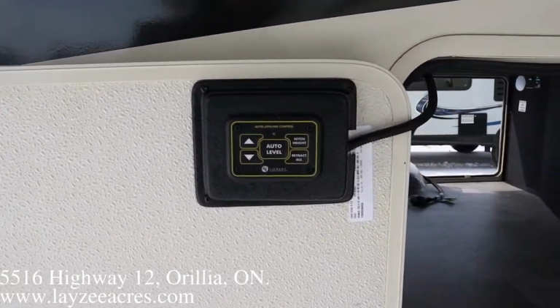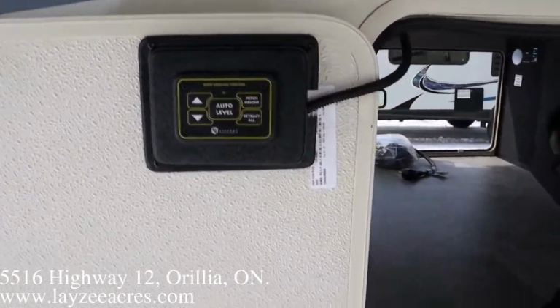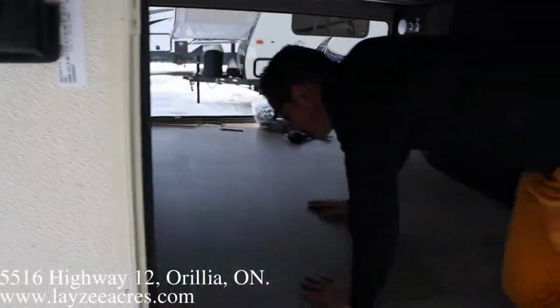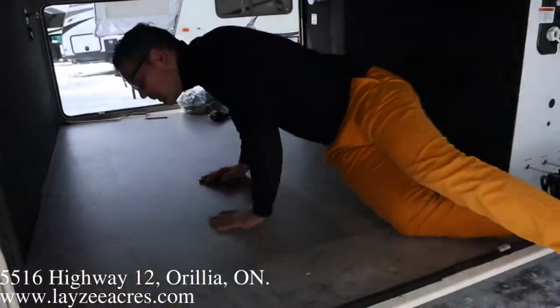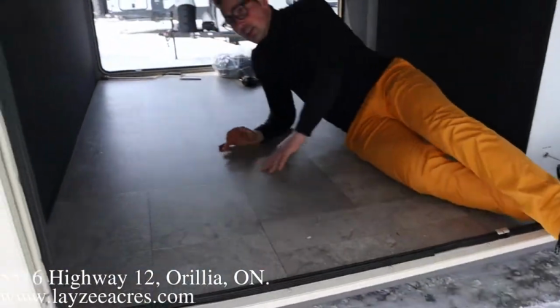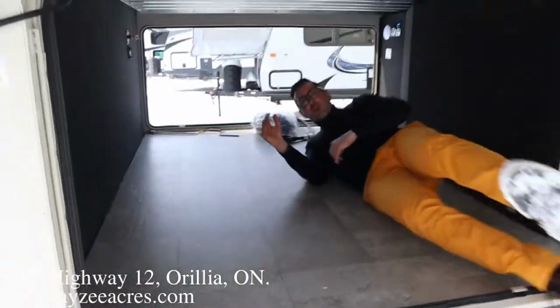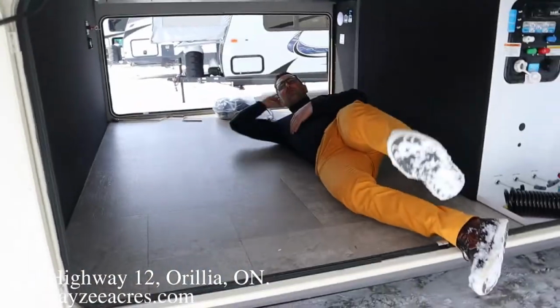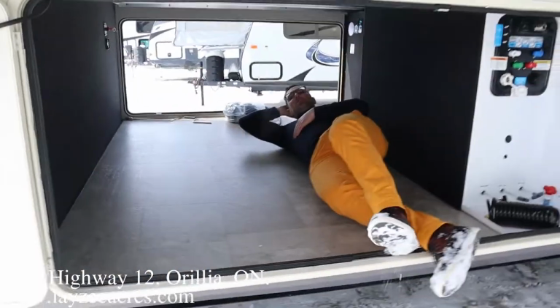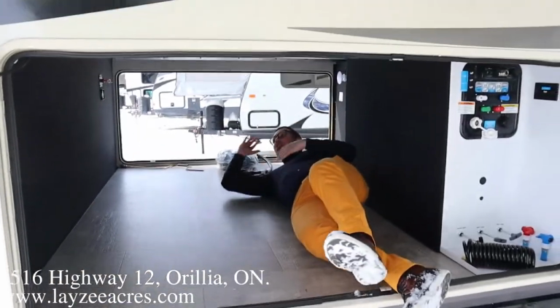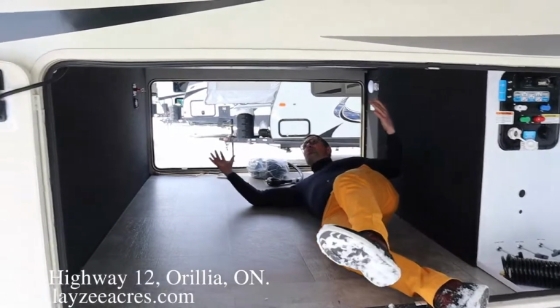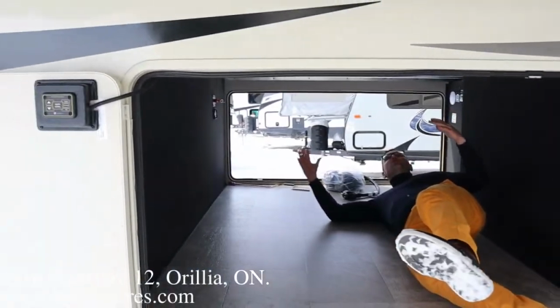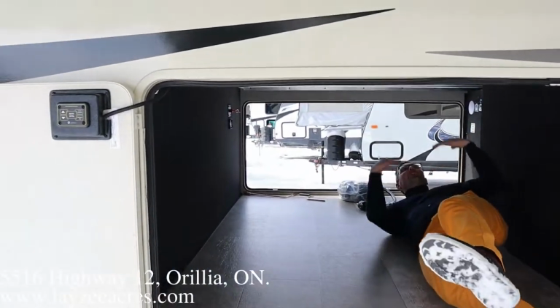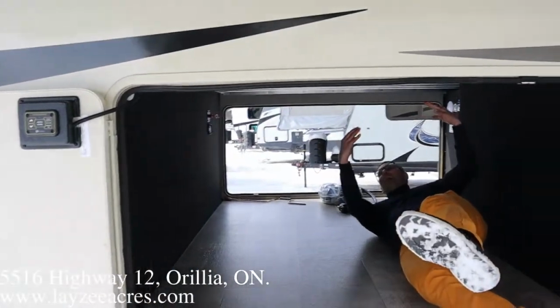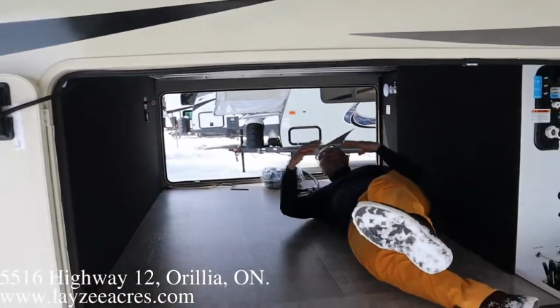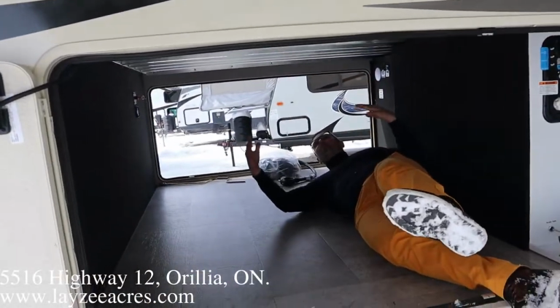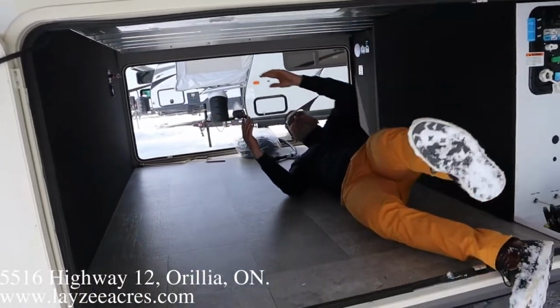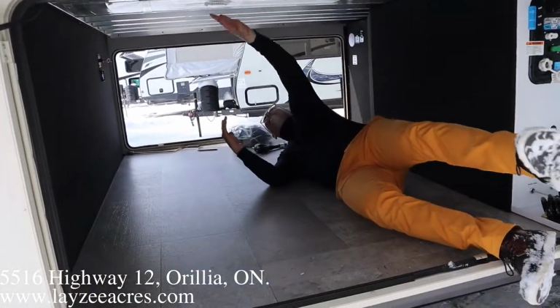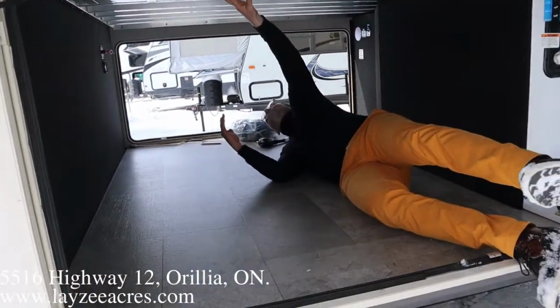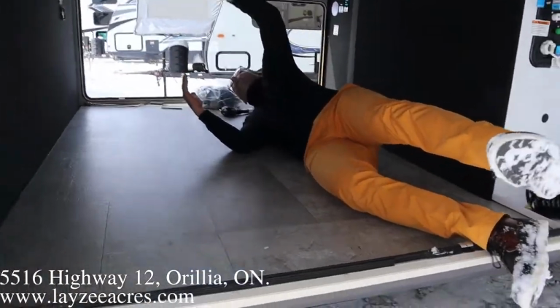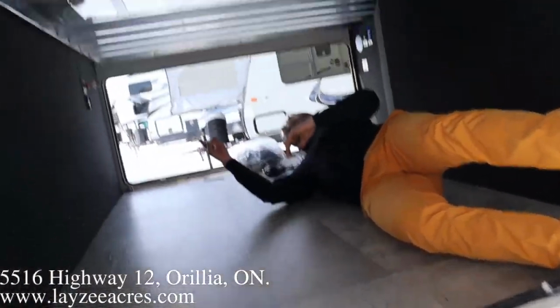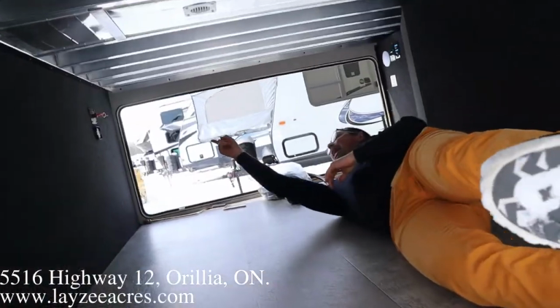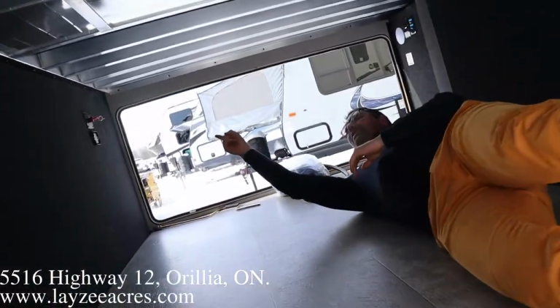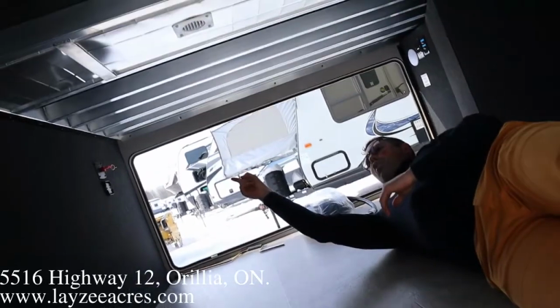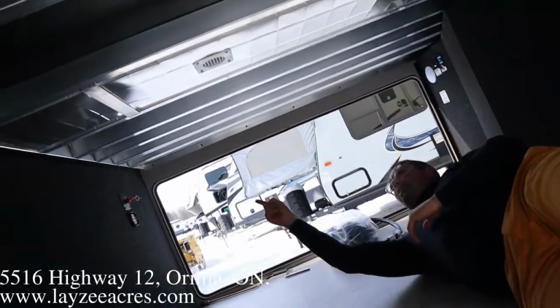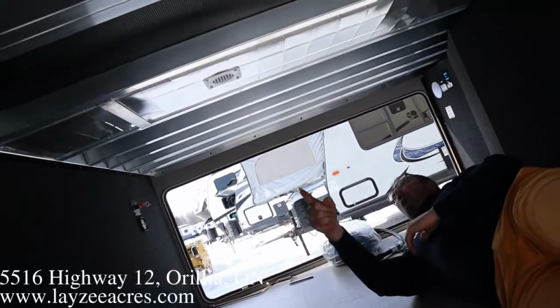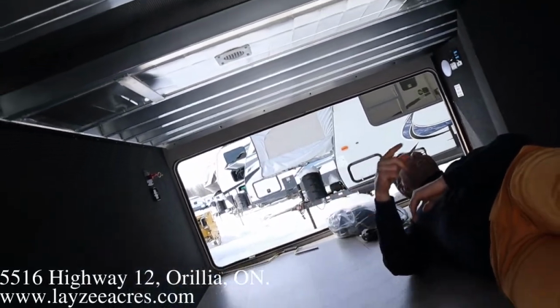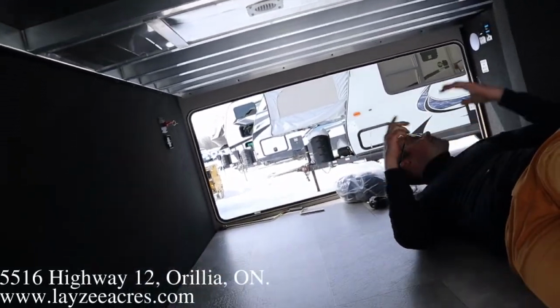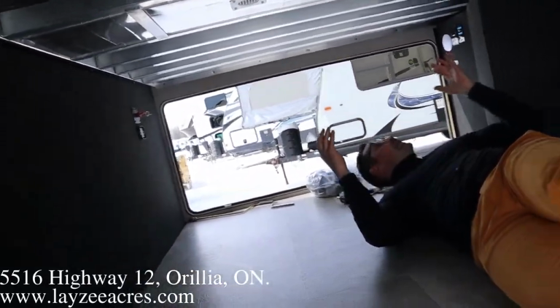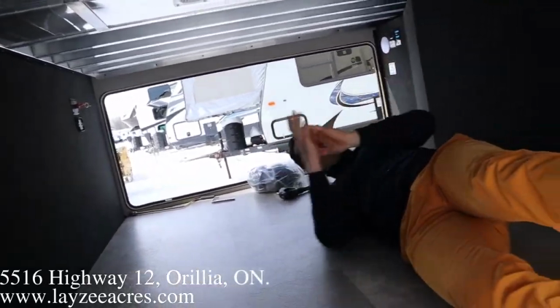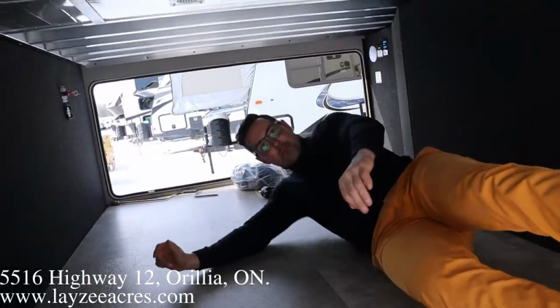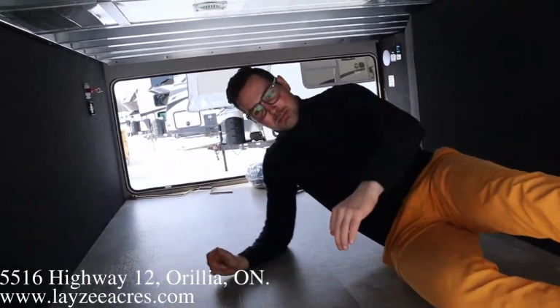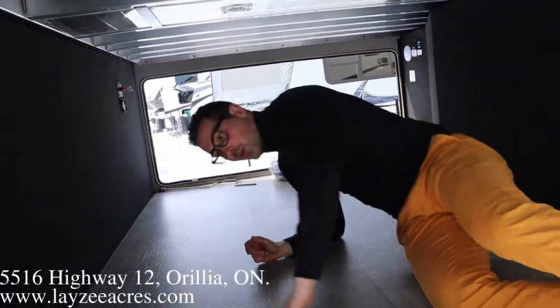Check out this basement storage — huge space in through here. Lots of height, great width. We got heat coming down through here, battery disconnect over here, and we got lights. This is an awesome basement storage.